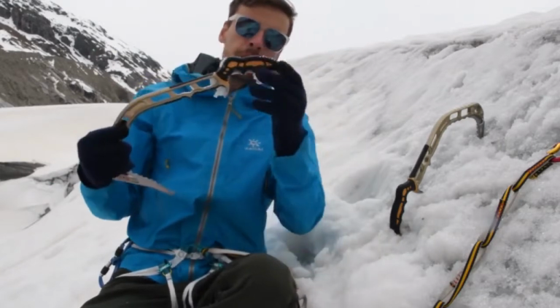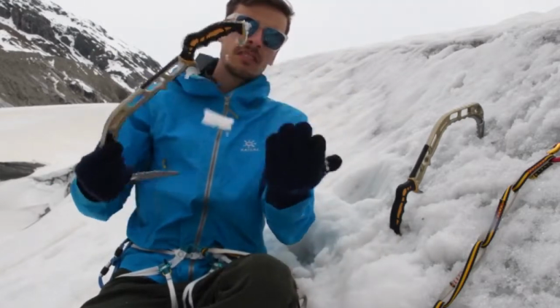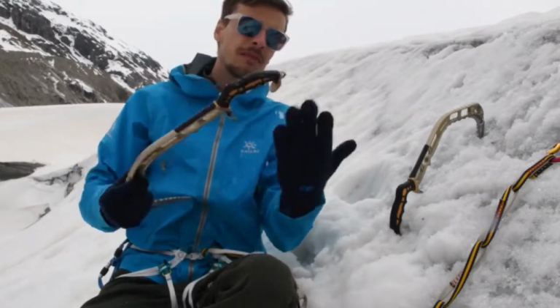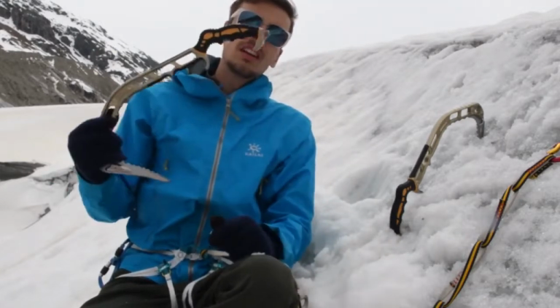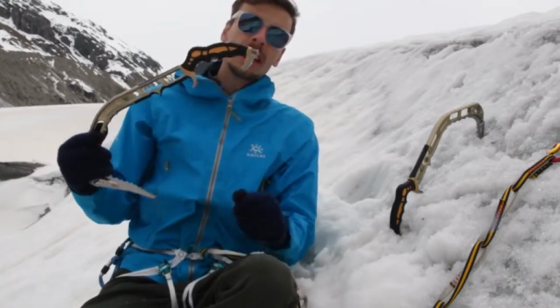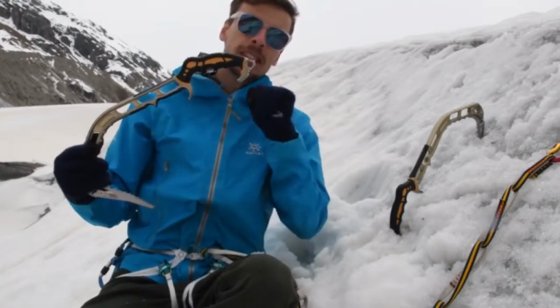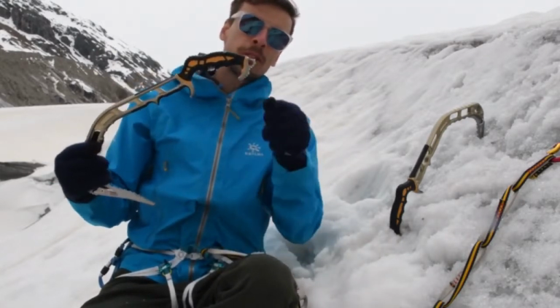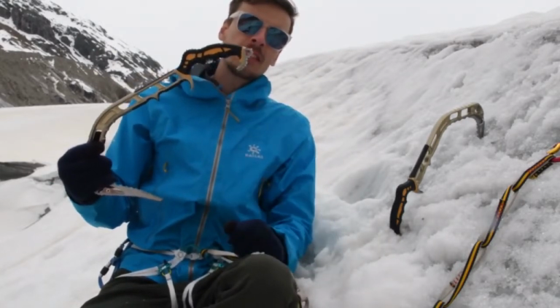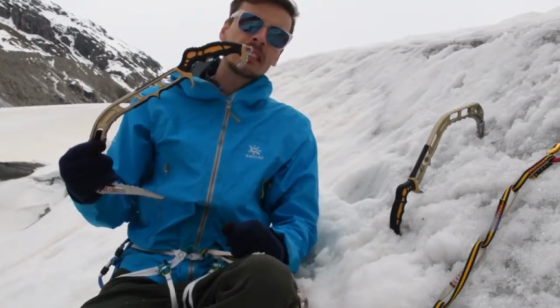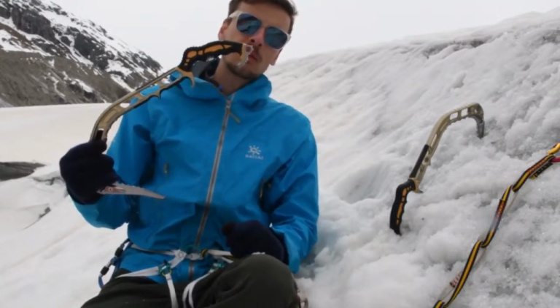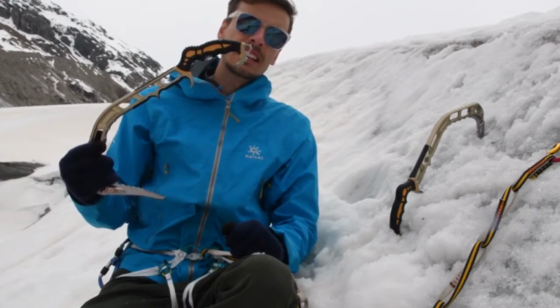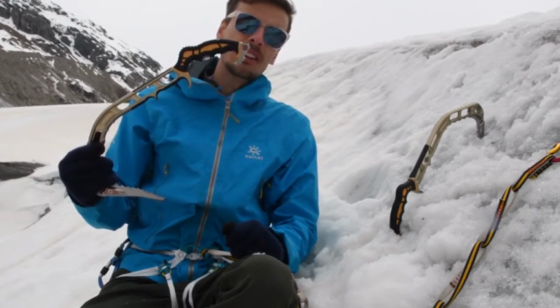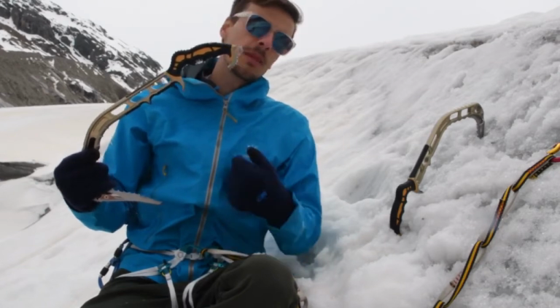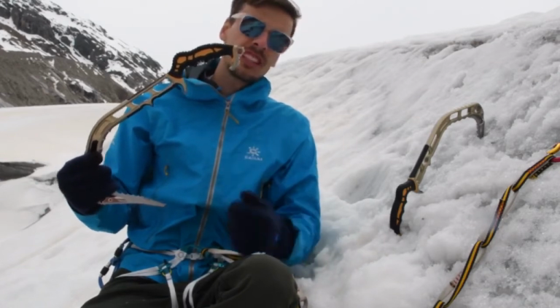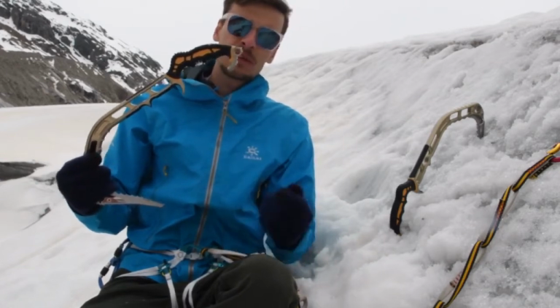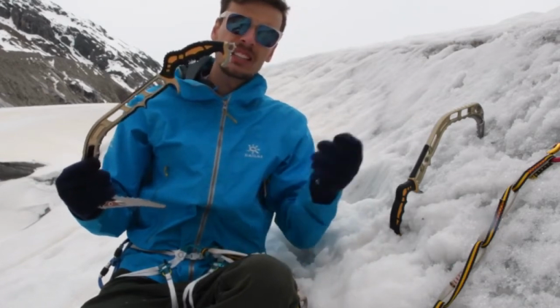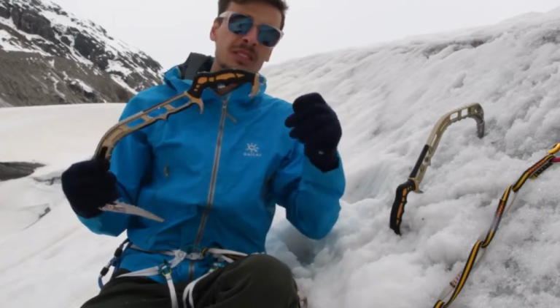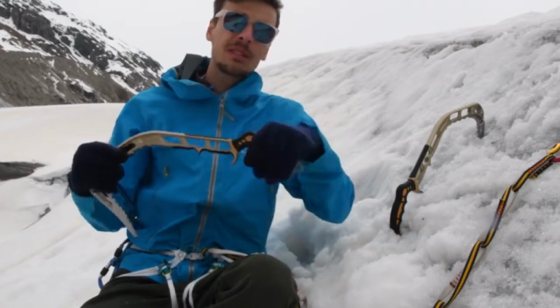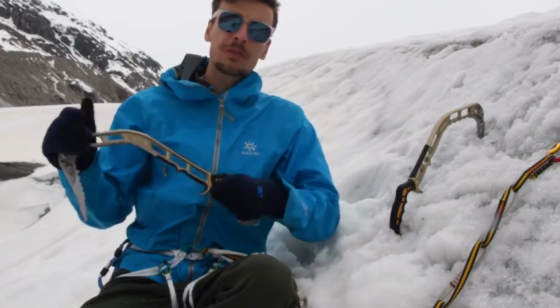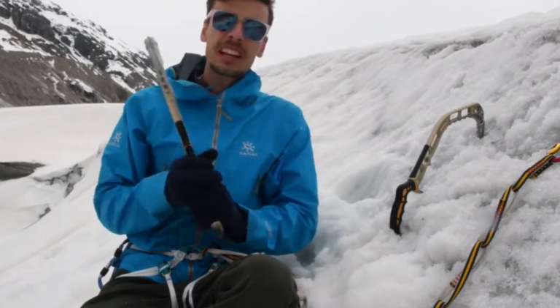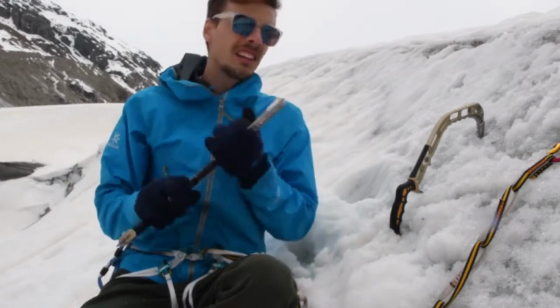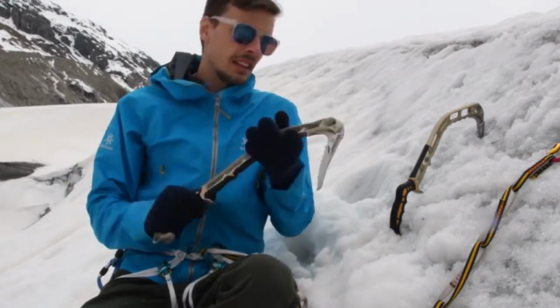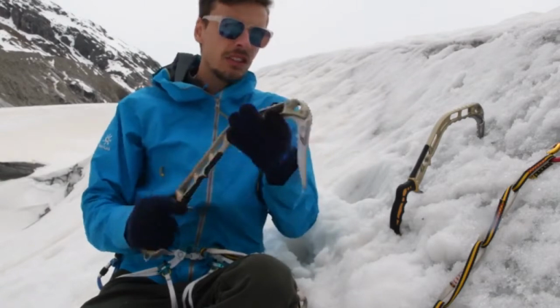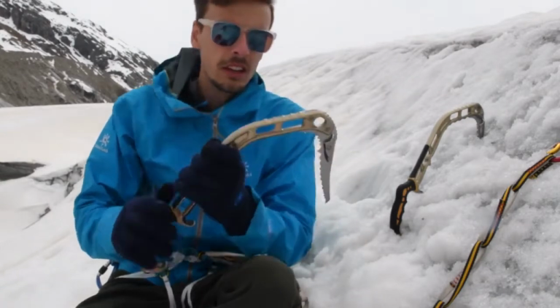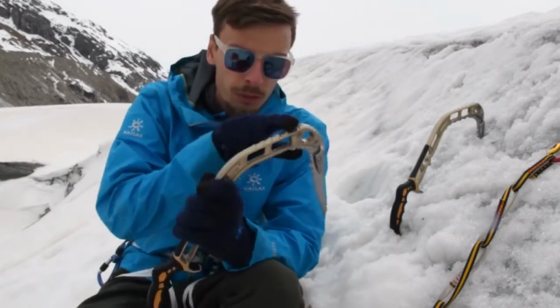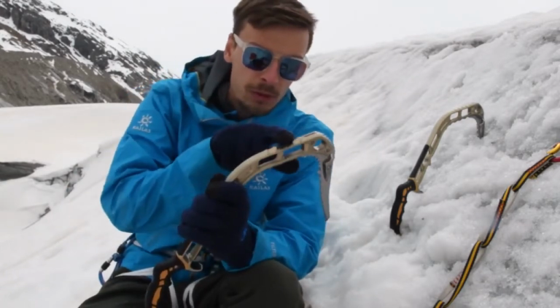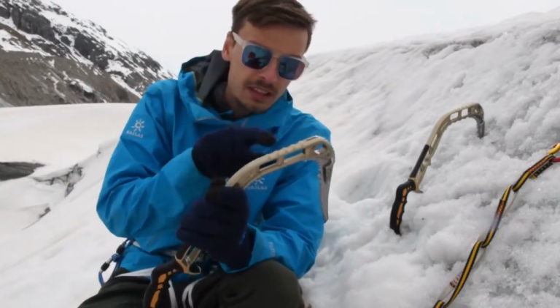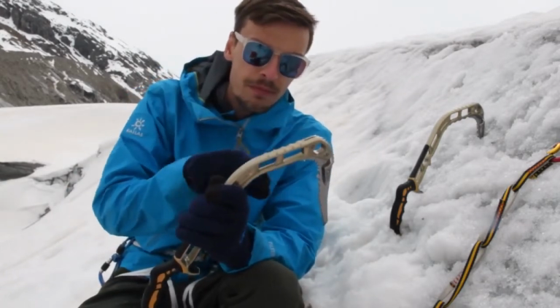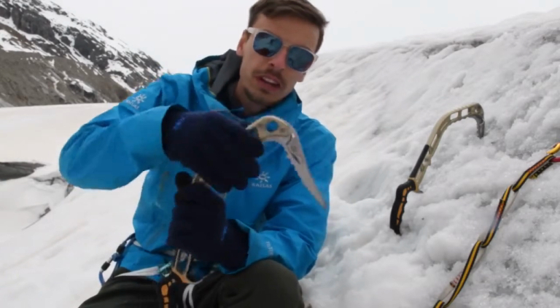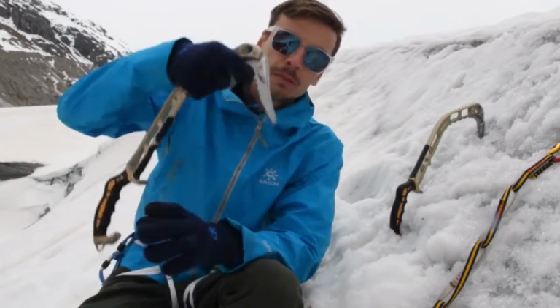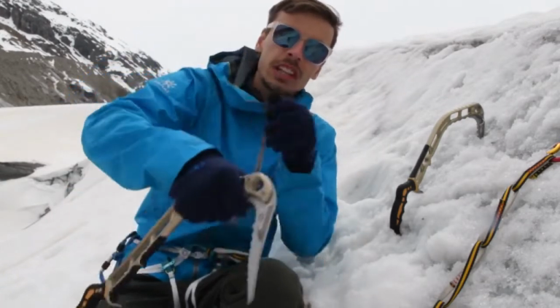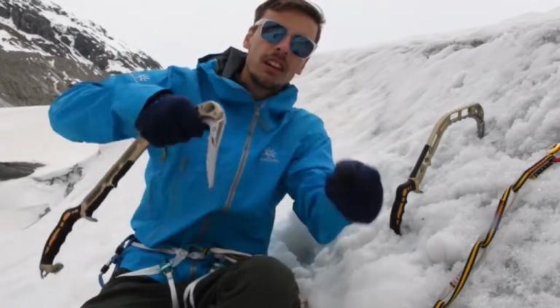But also, it fits a perfectly good normal sized carabiner. I personally use on my spring leashes normal sized carabiners from Strength. There are also ripples at the top, for when you're just plunging in the snow.